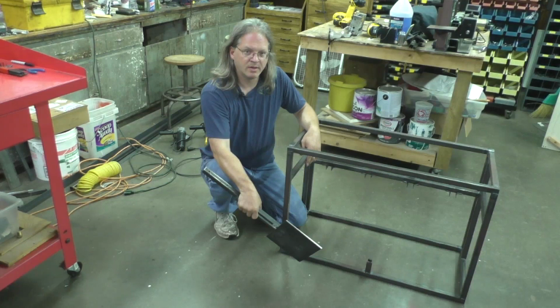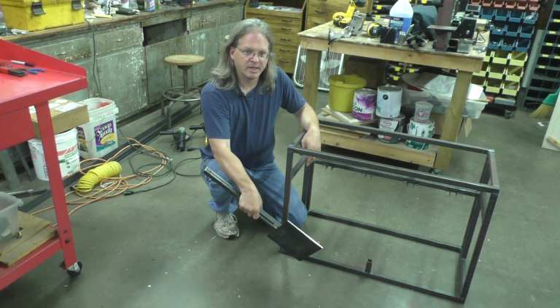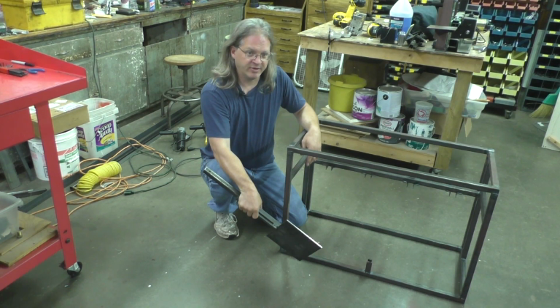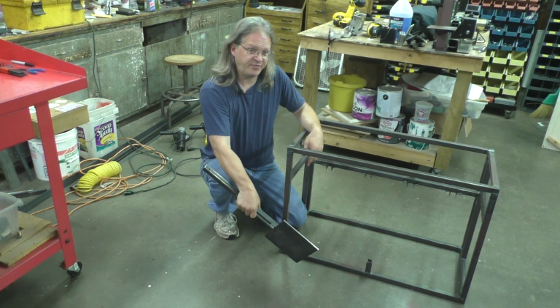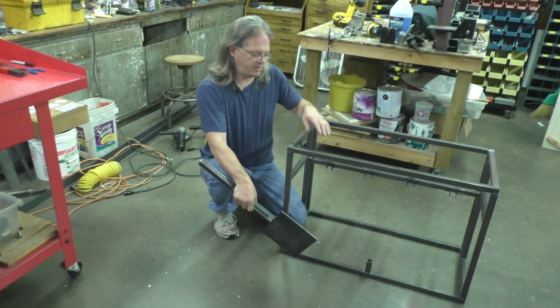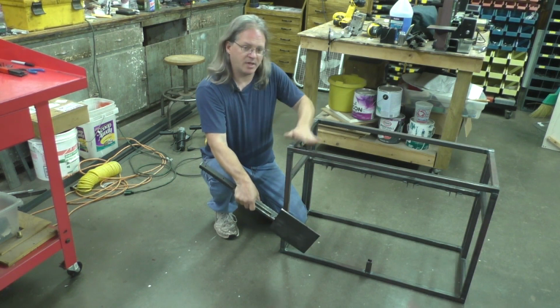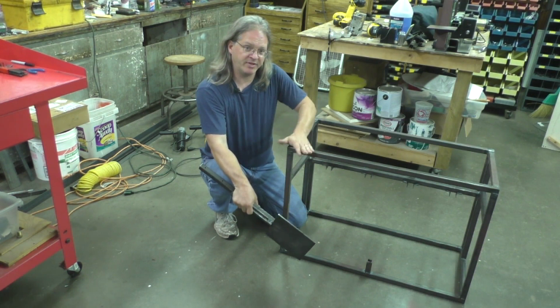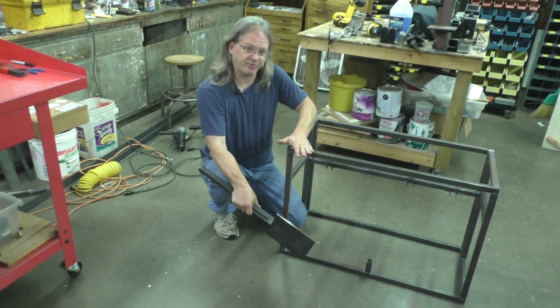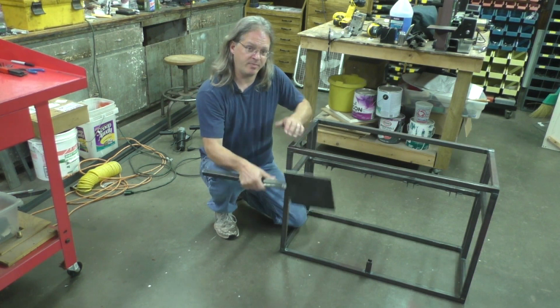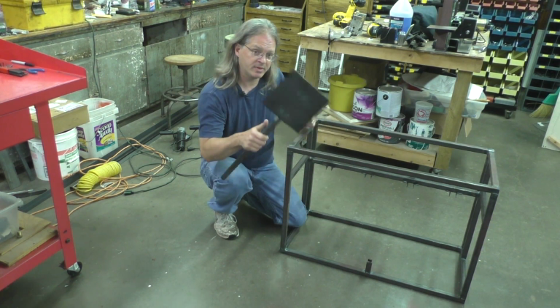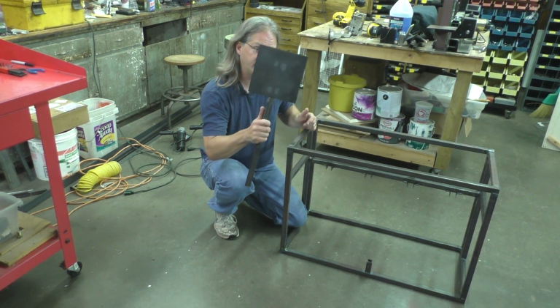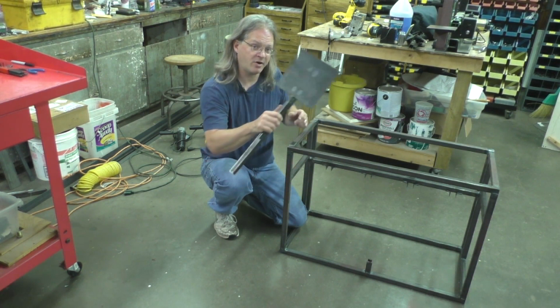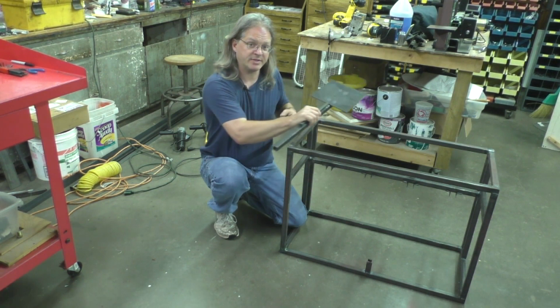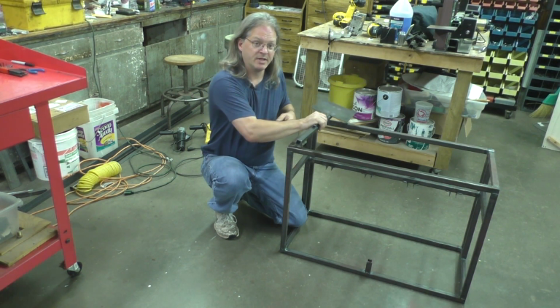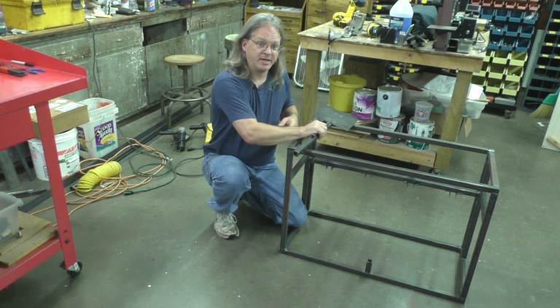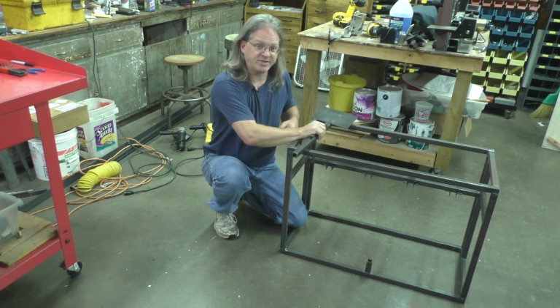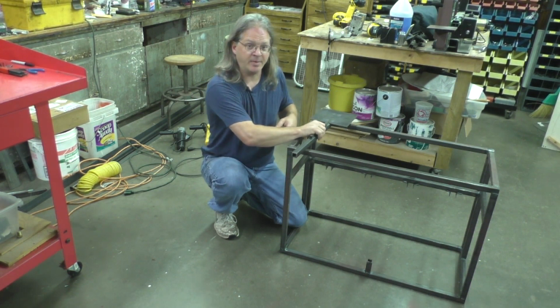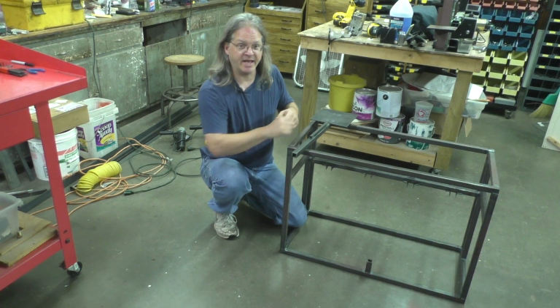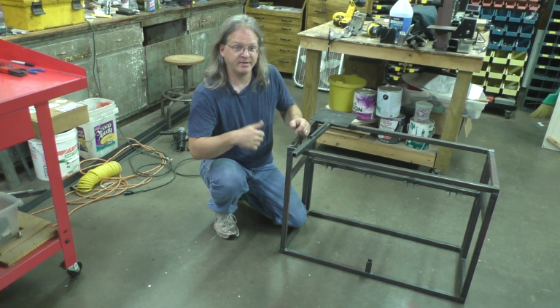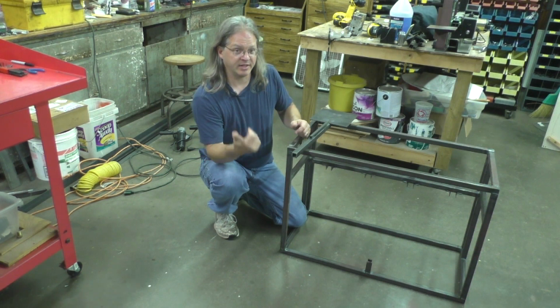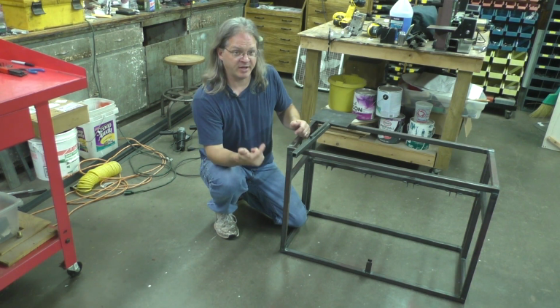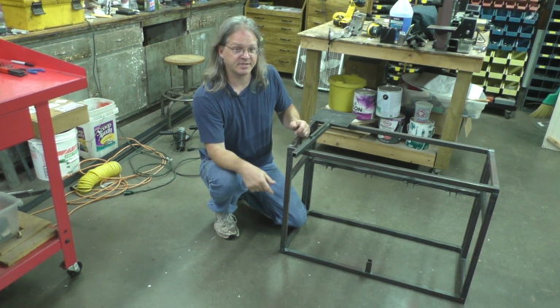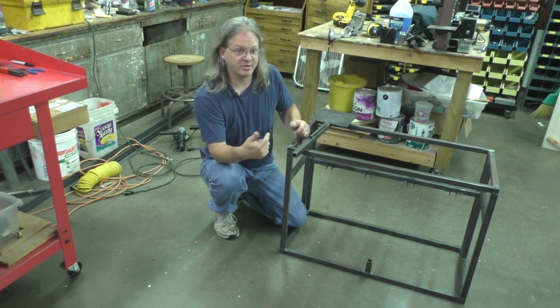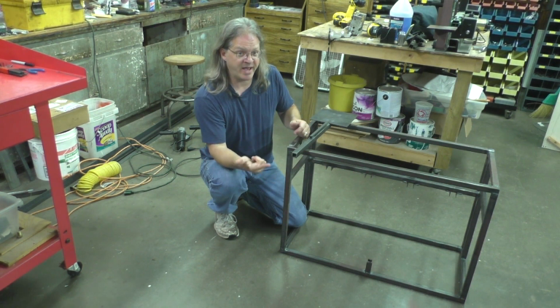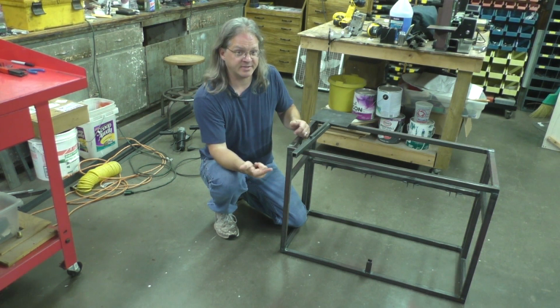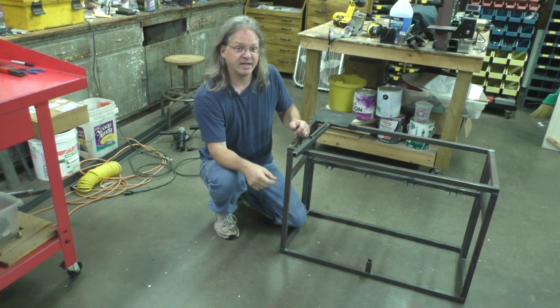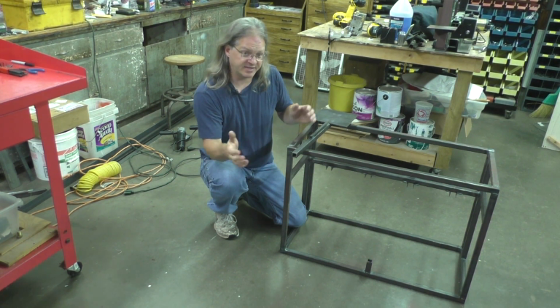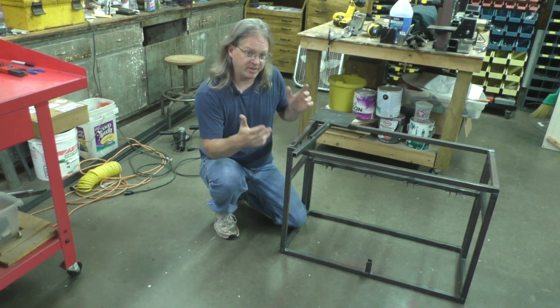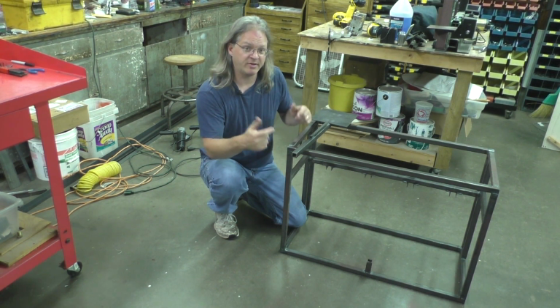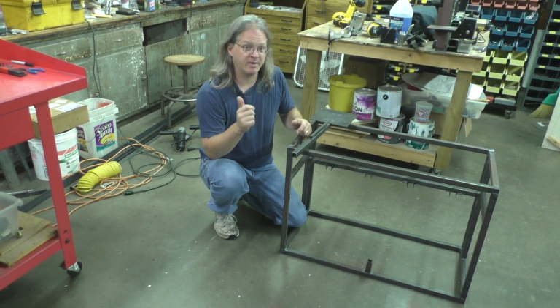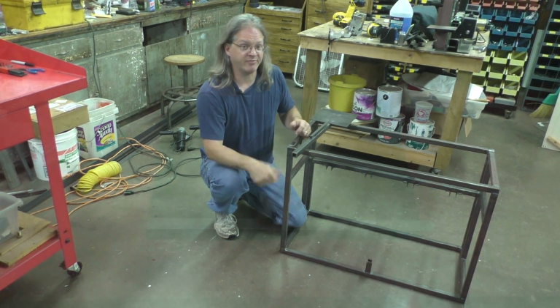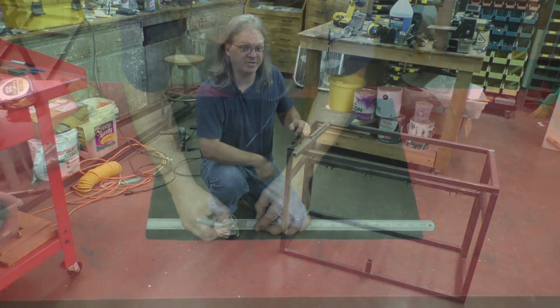In the last video, I made this frame and these targets. Now it's time to add the electronics, the pneumatics, assemble it all, and make it functional.